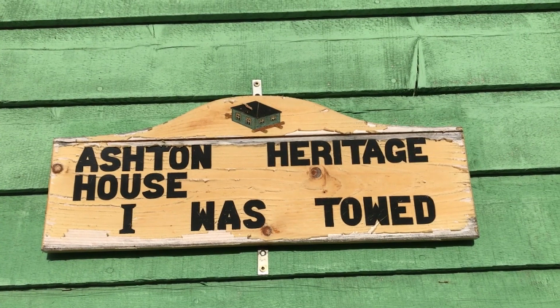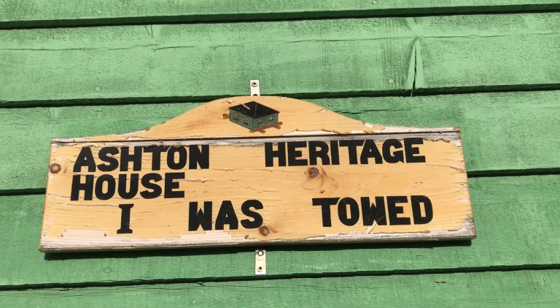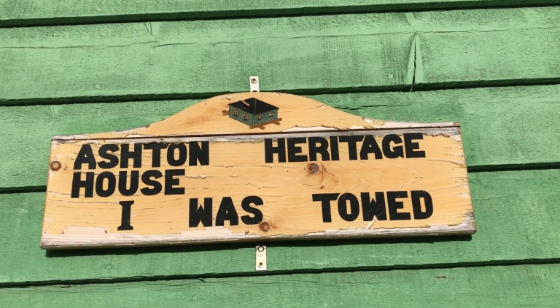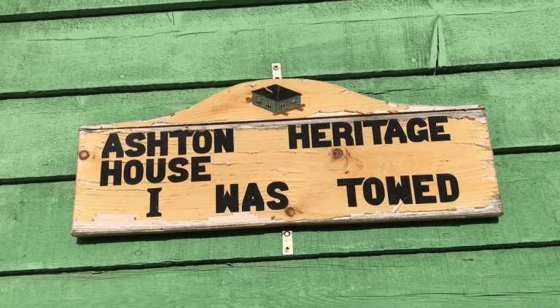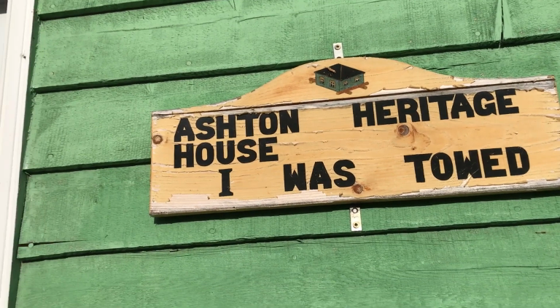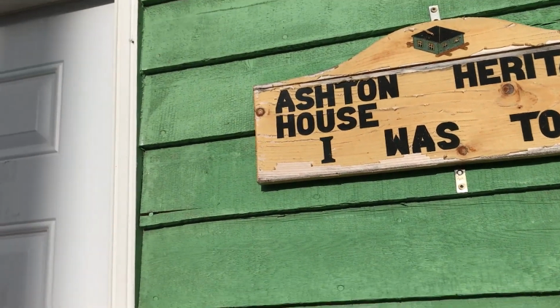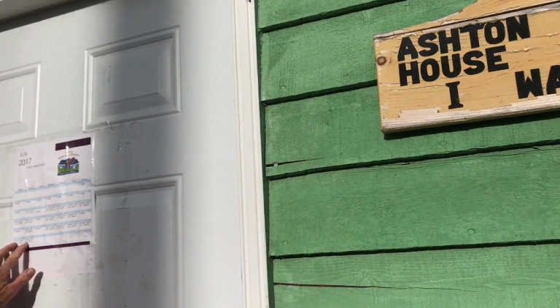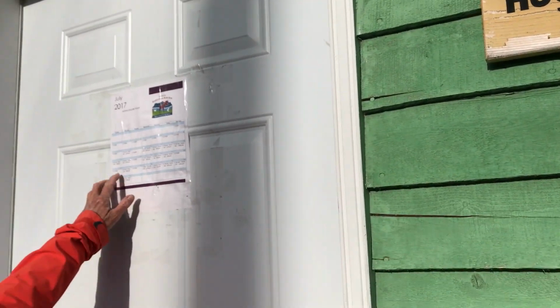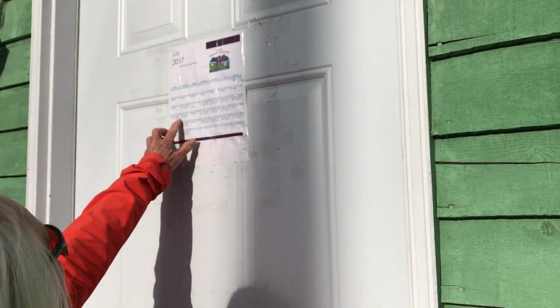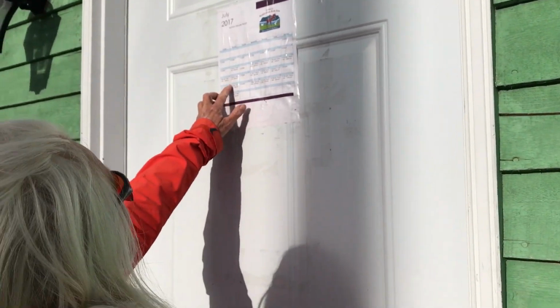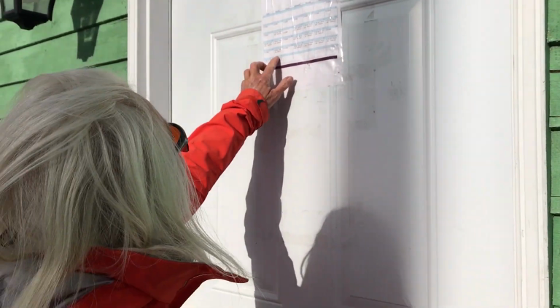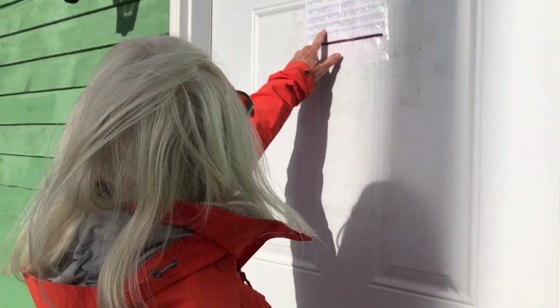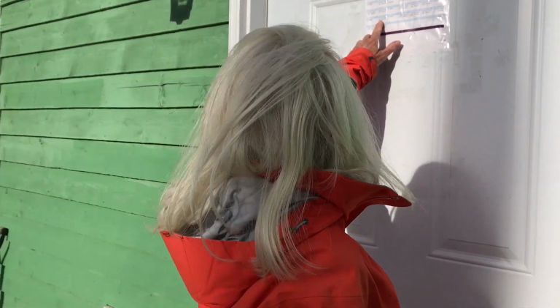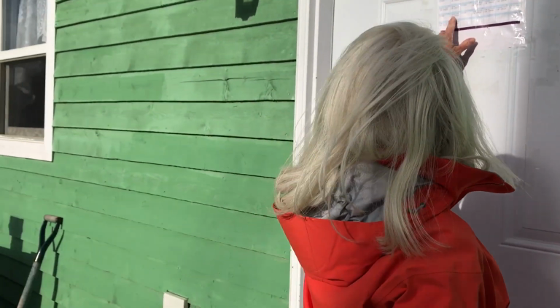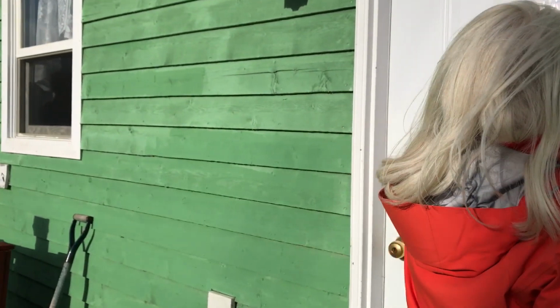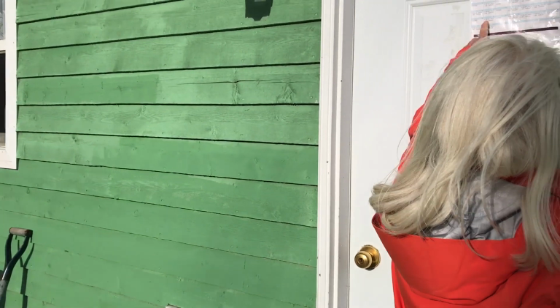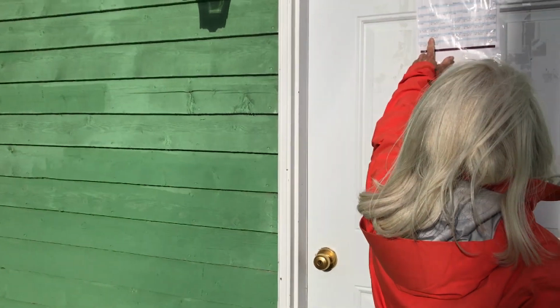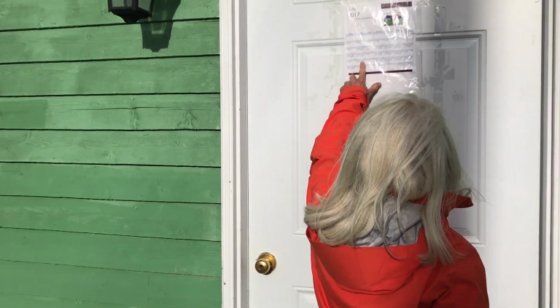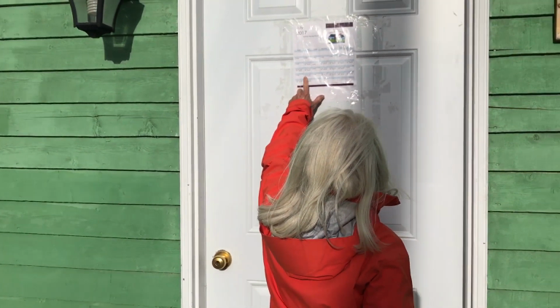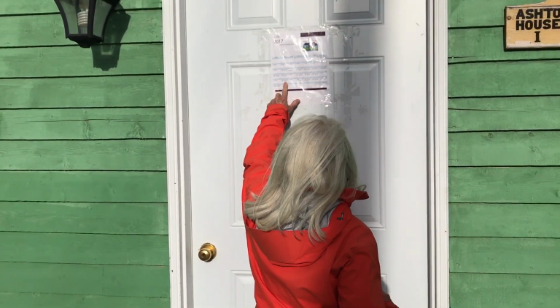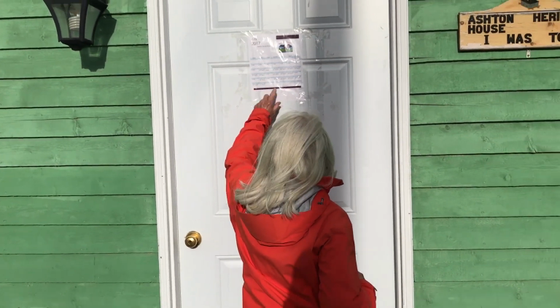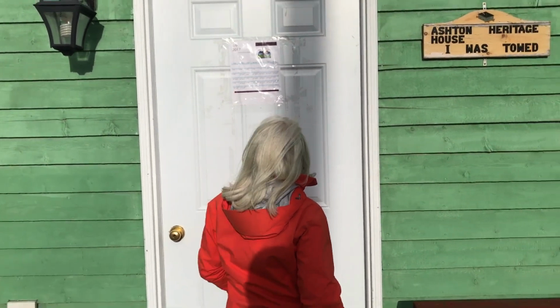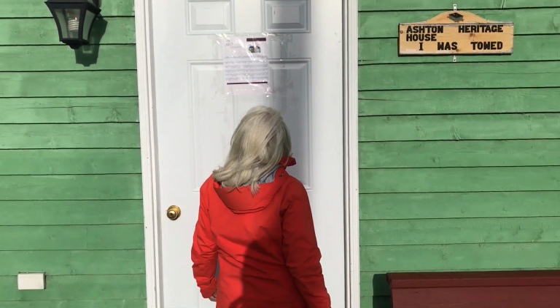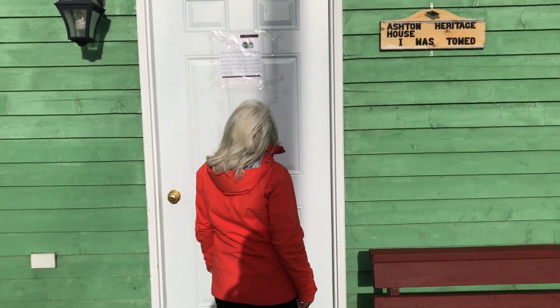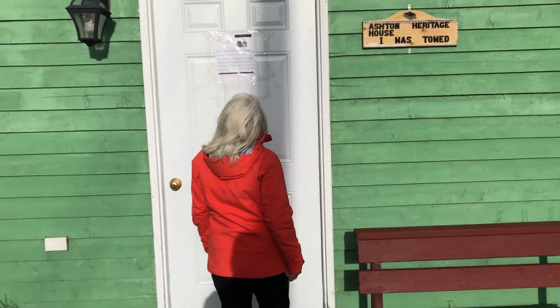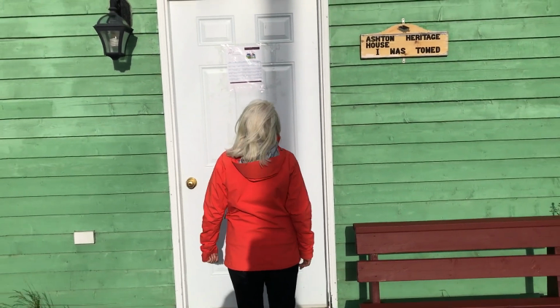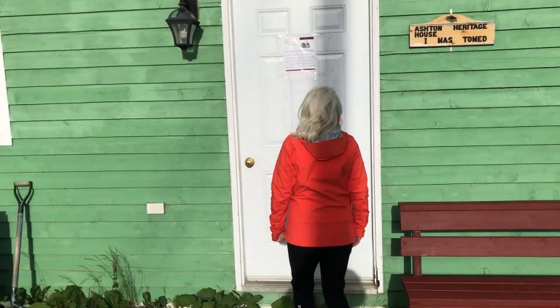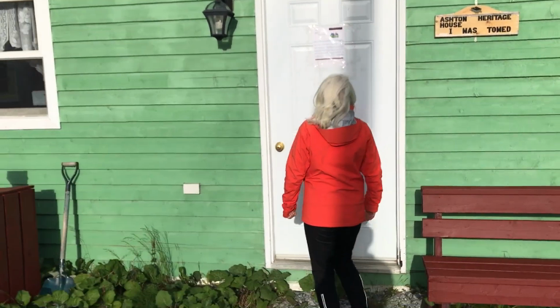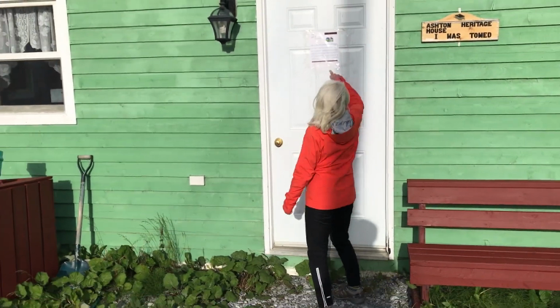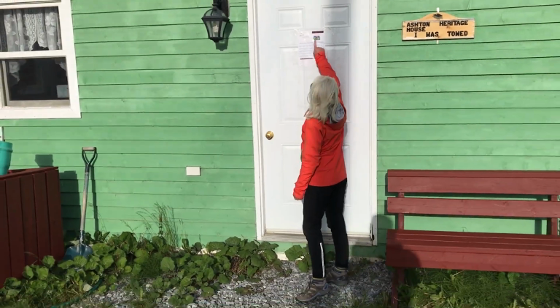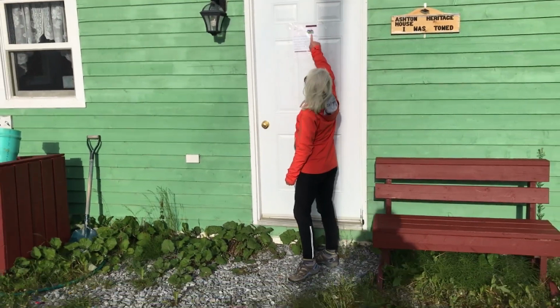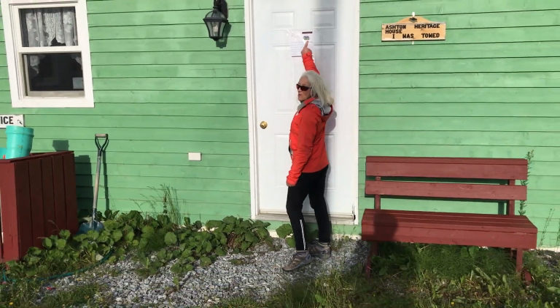It's a little heritage house, open from 9 till noon. It's the Moose Capital of the World — it's not often you're in the Moose Capital of the World.